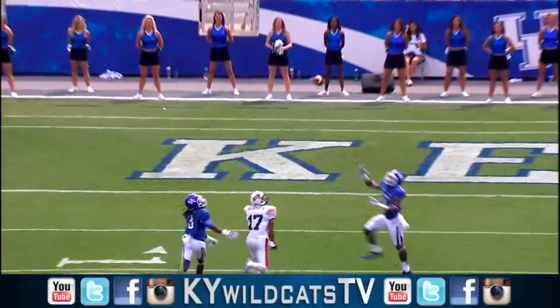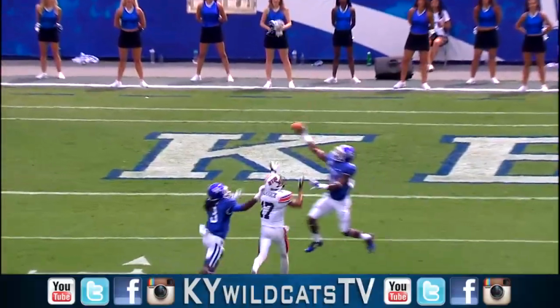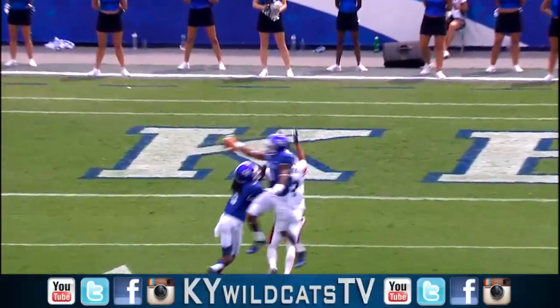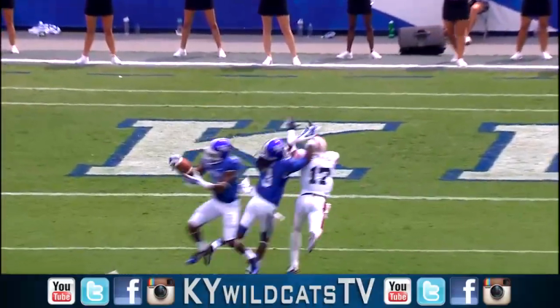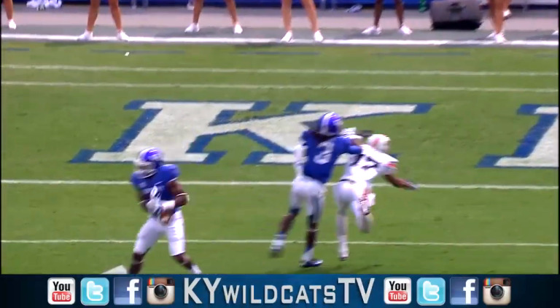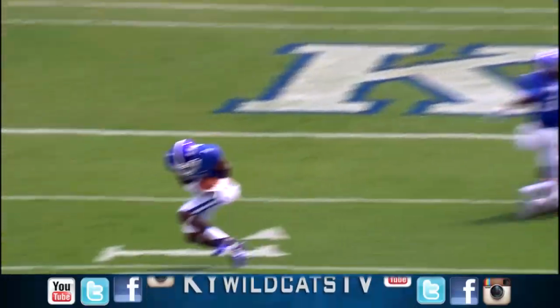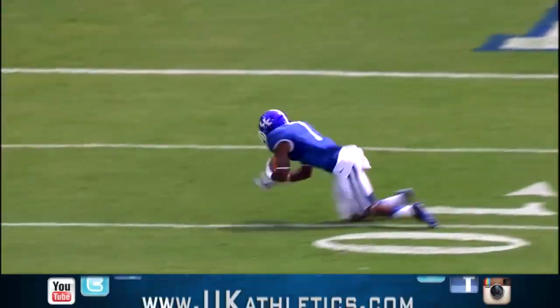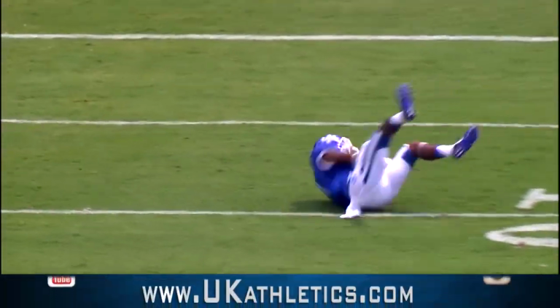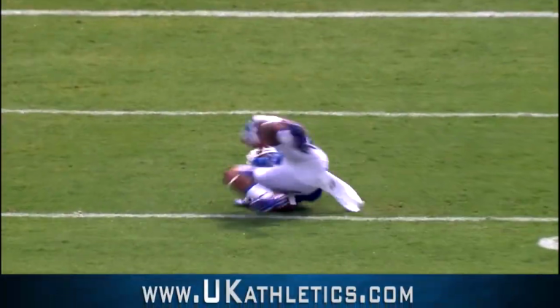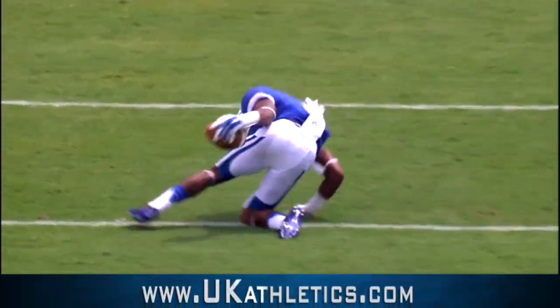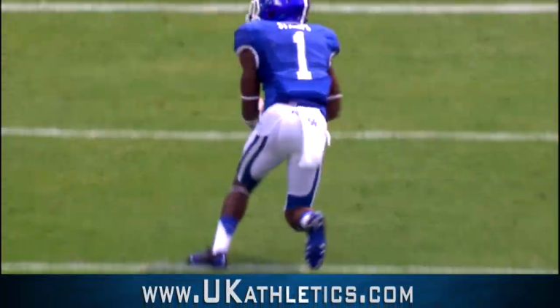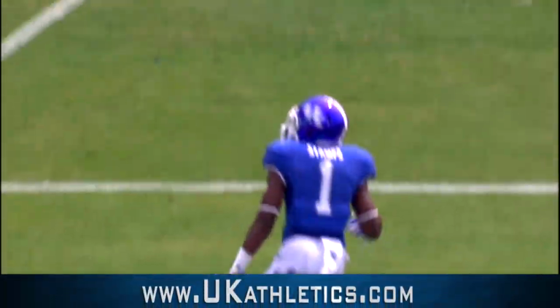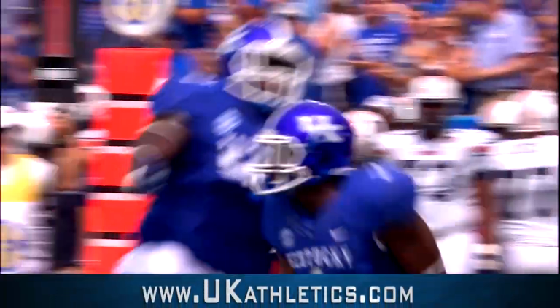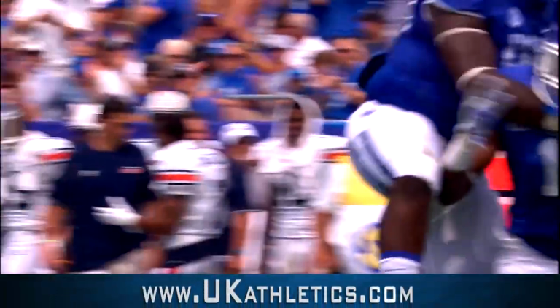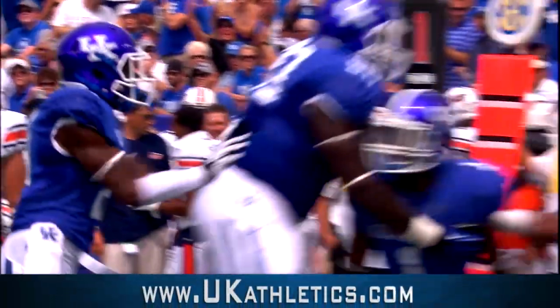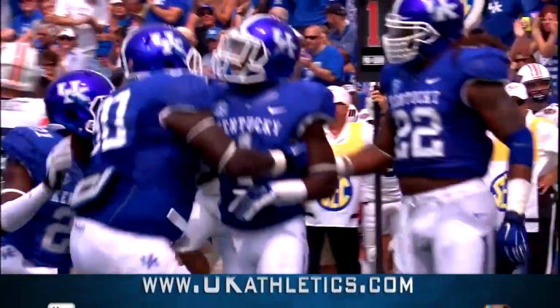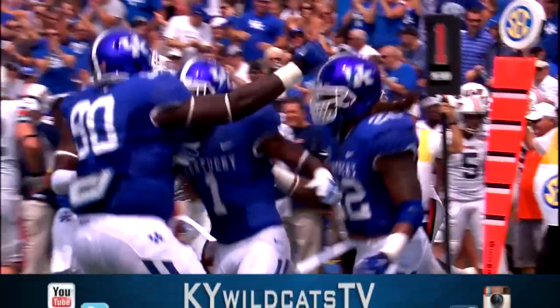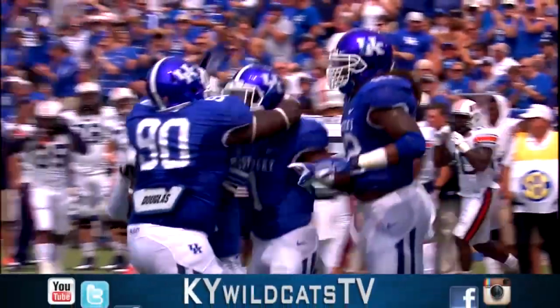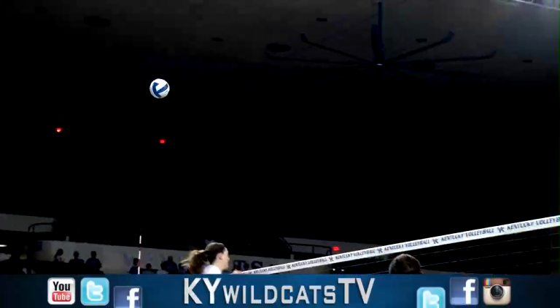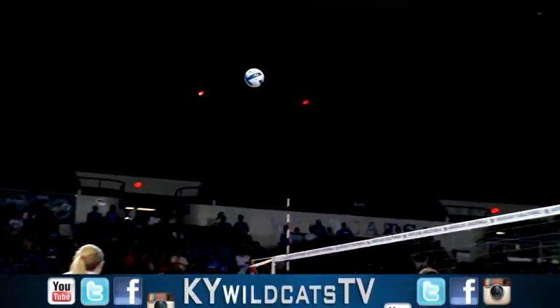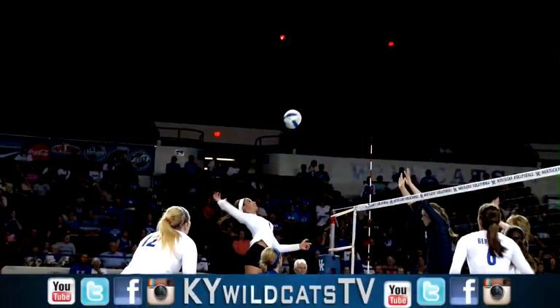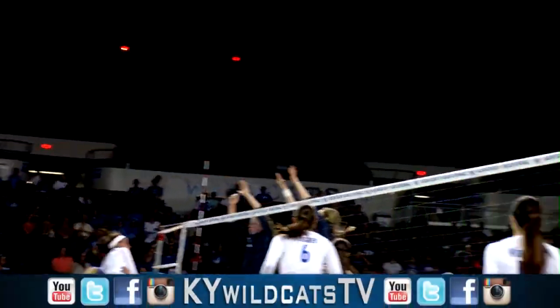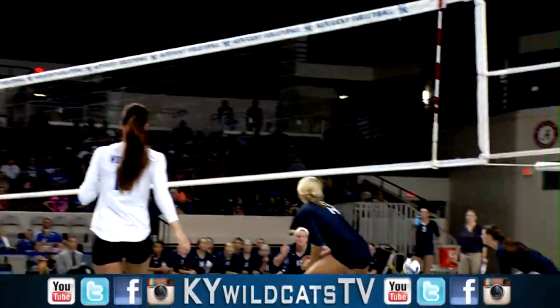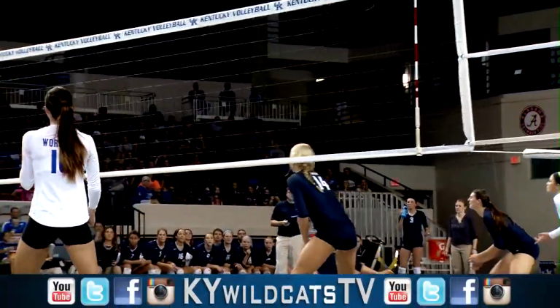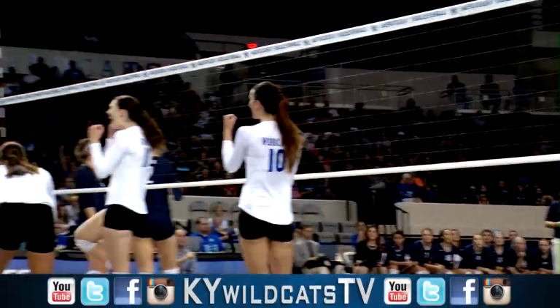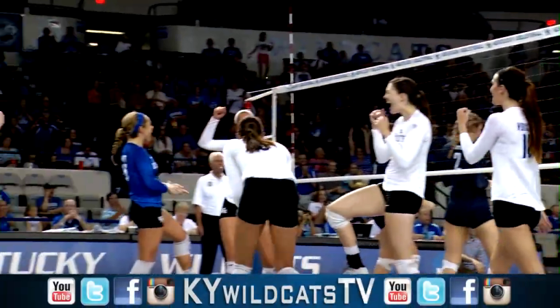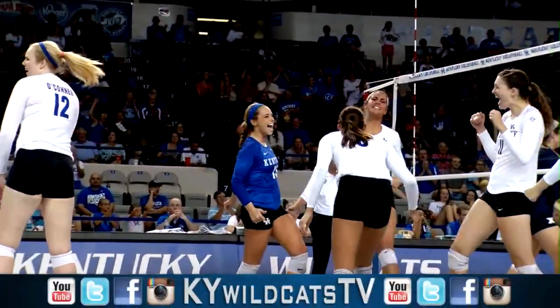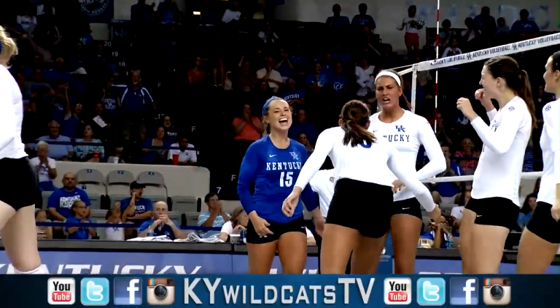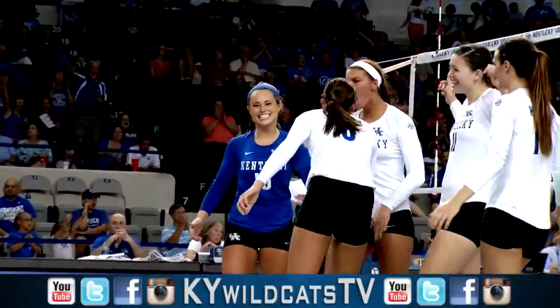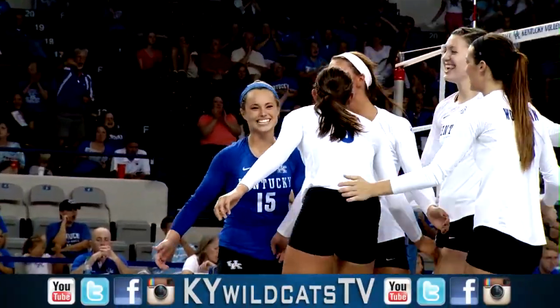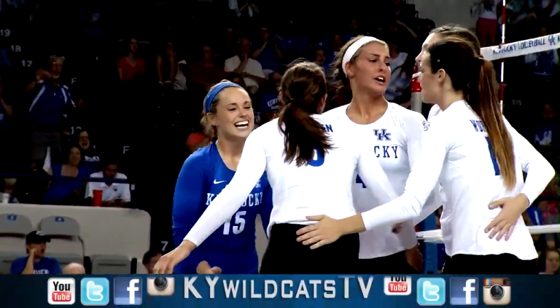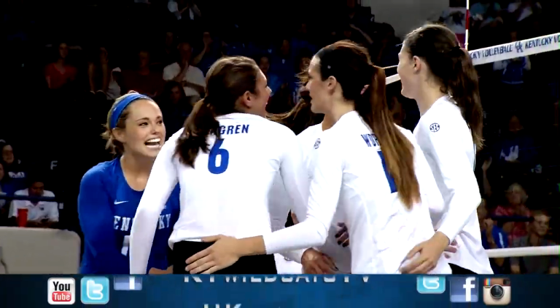Got a man. Intercepted by A.J. Stamps. Bergen left side, Thomas into the big swing and a point for Kentucky.